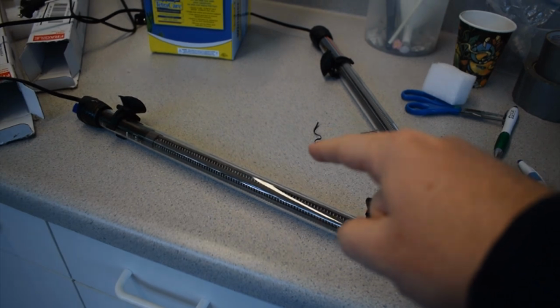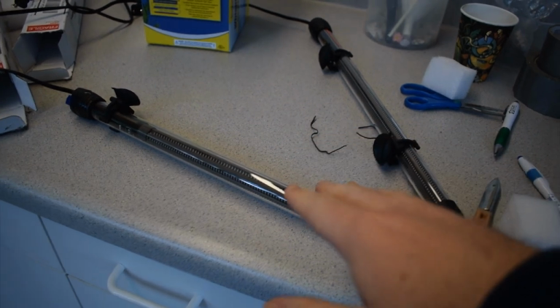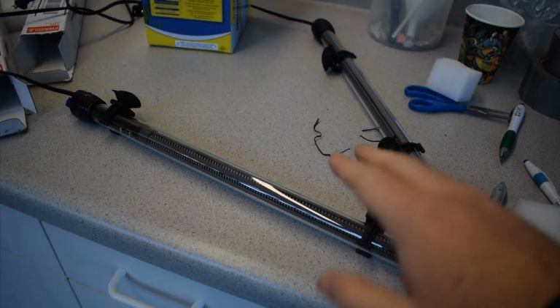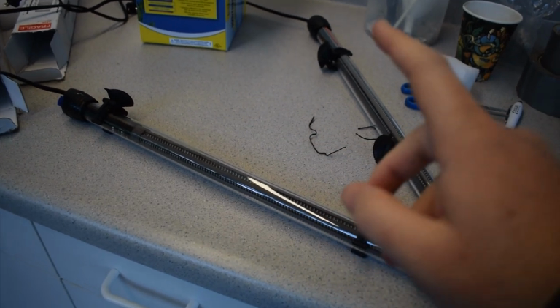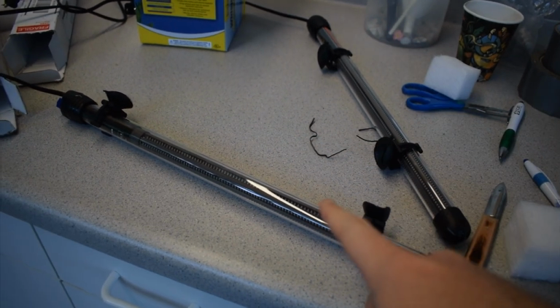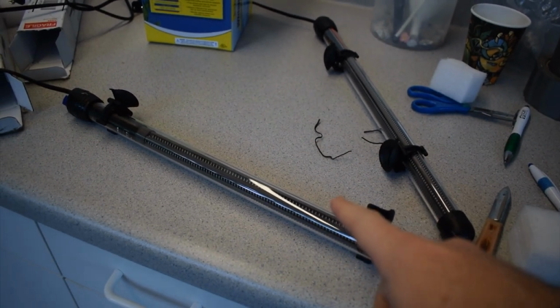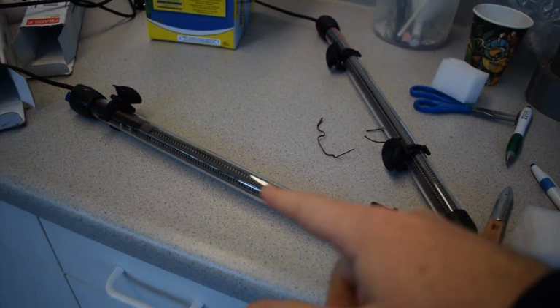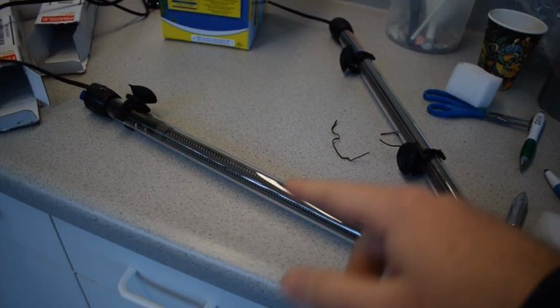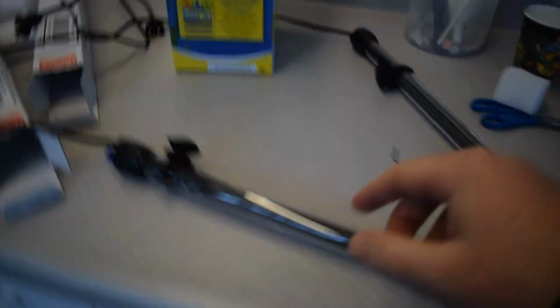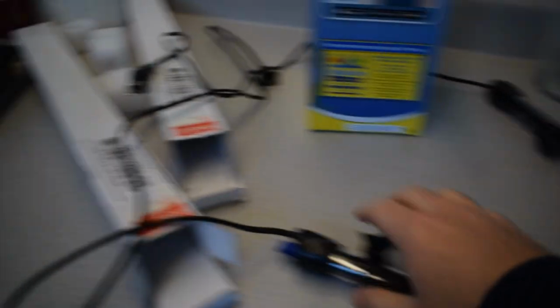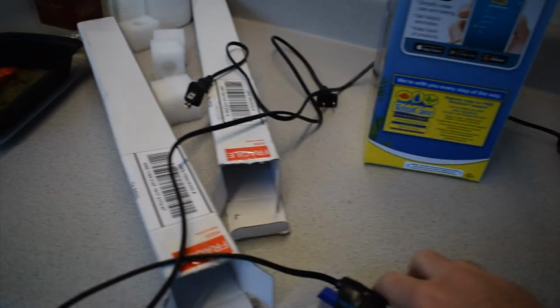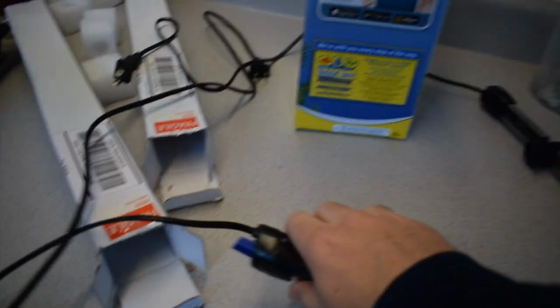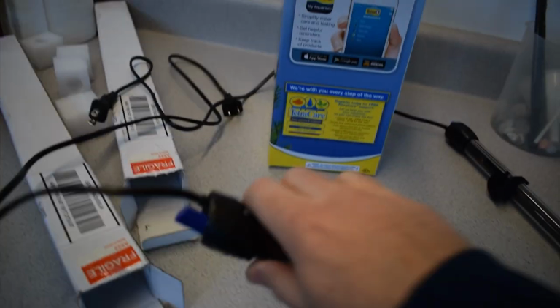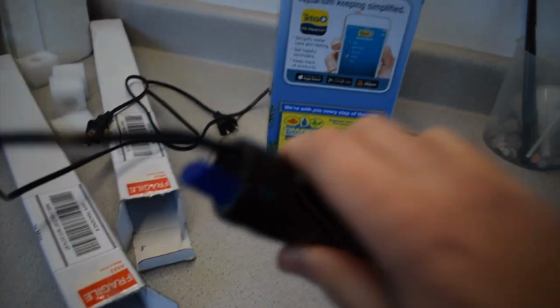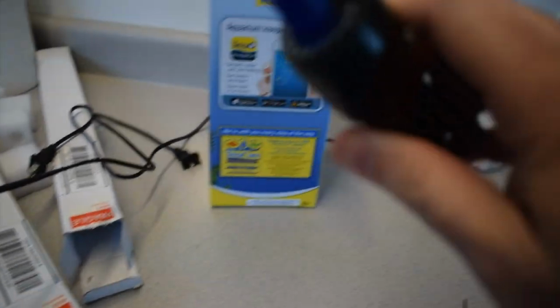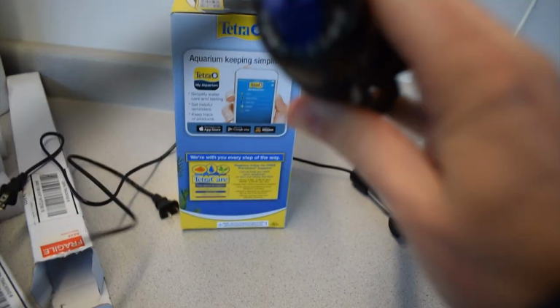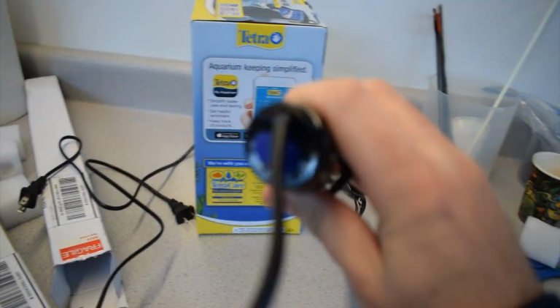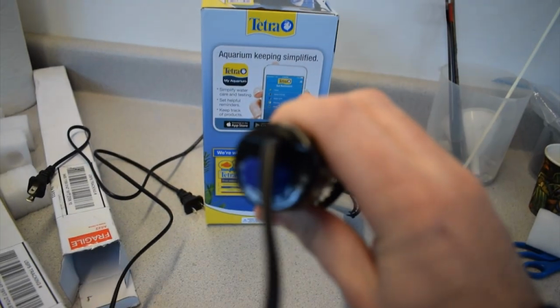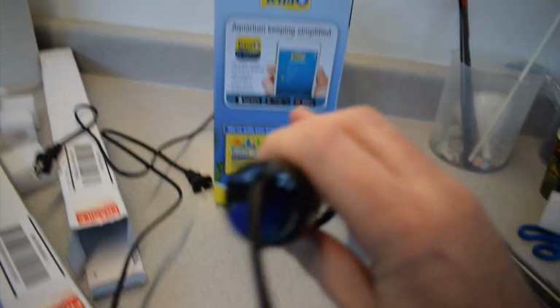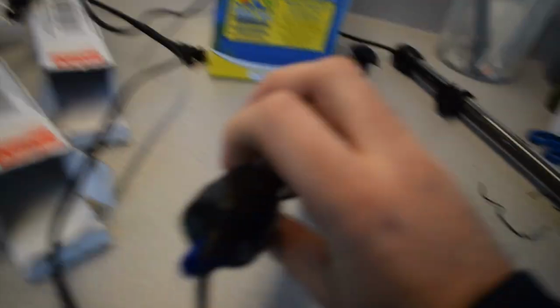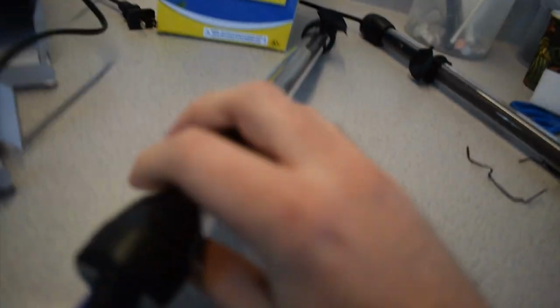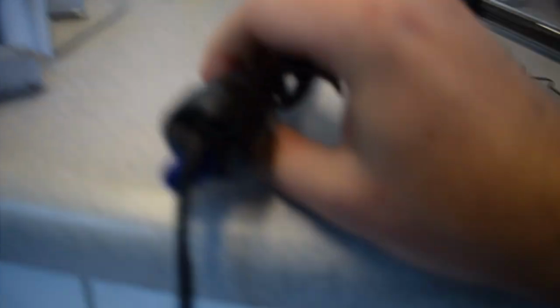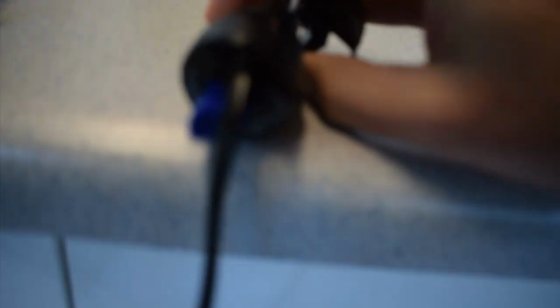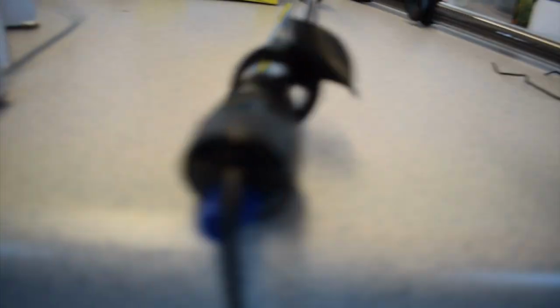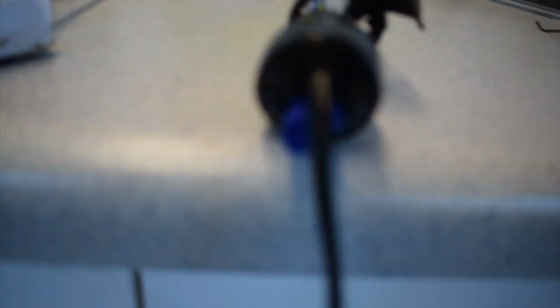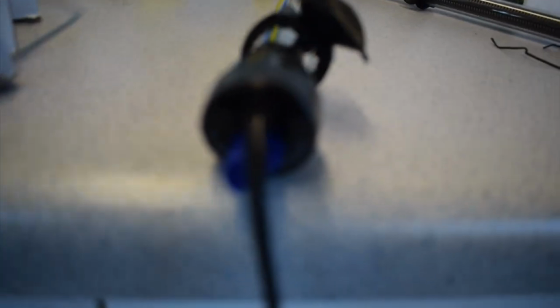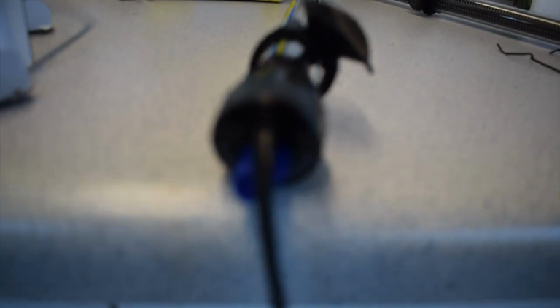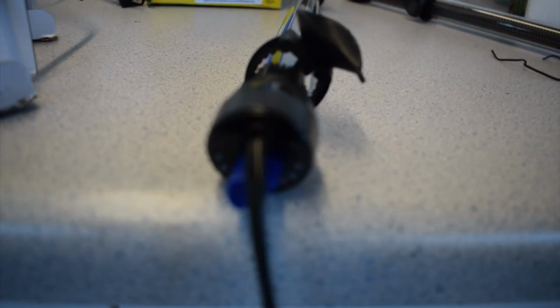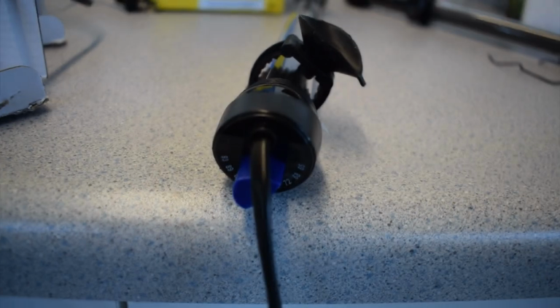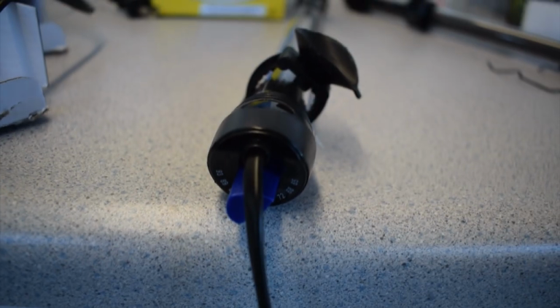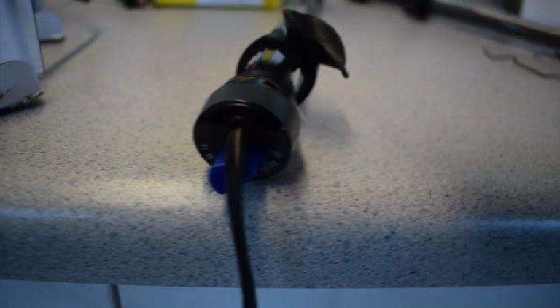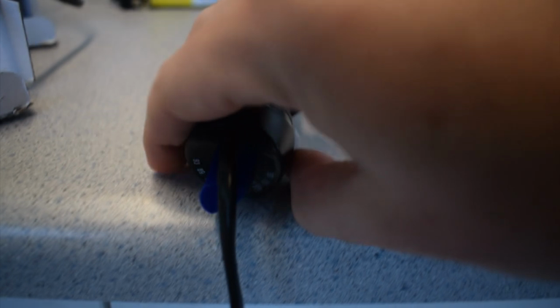My goal today is going to be to test these out and set them up. So I was looking at them and it looks like the lowest temperature you could set them to is 65 degrees.